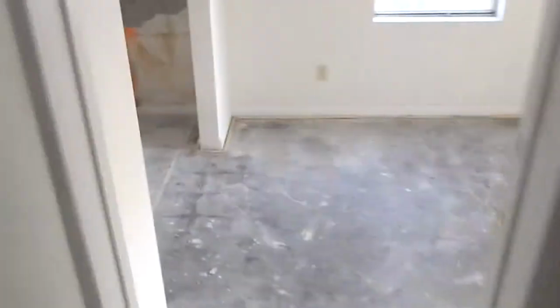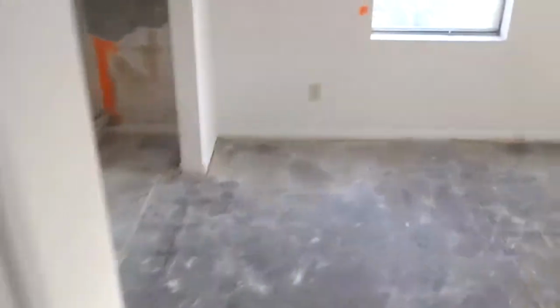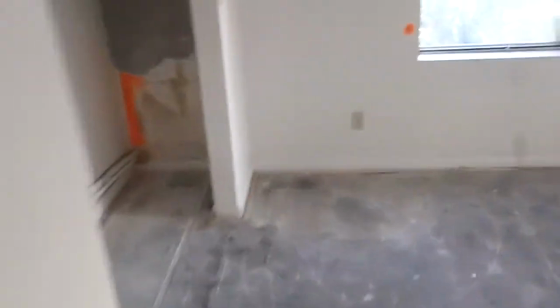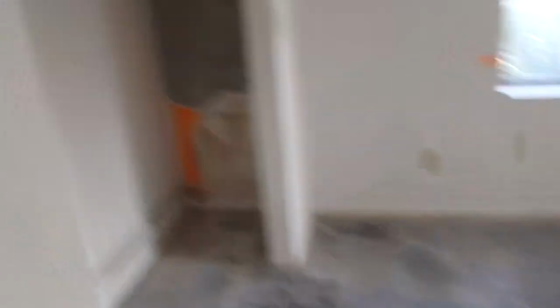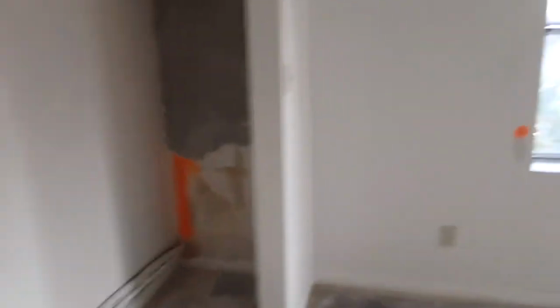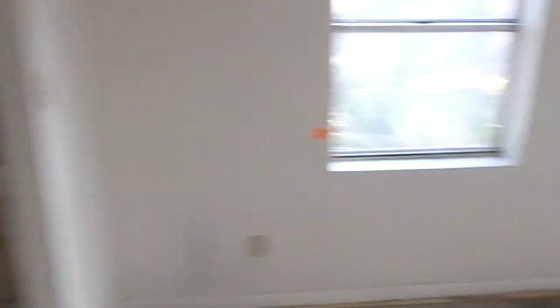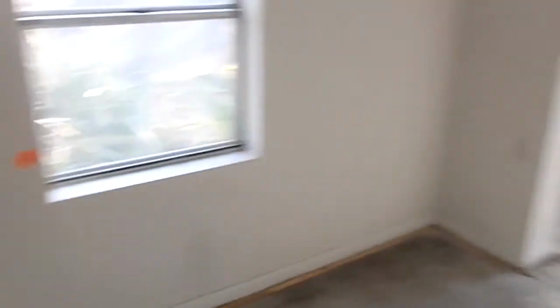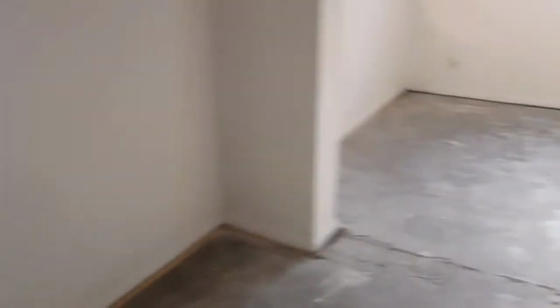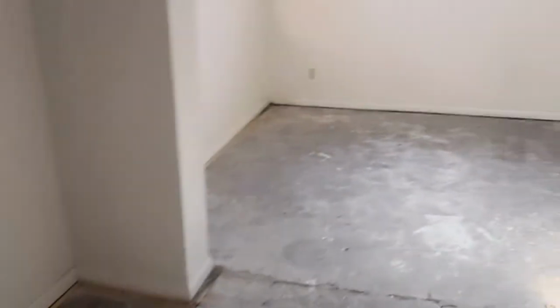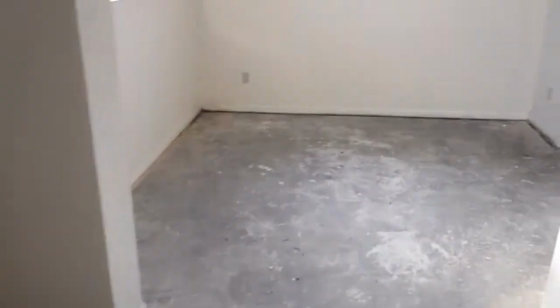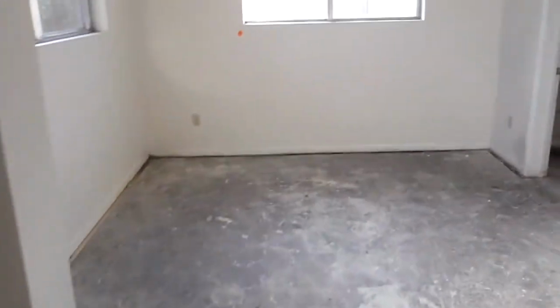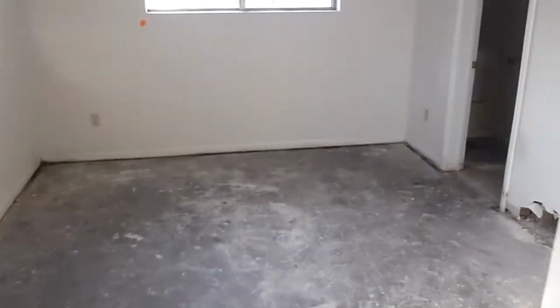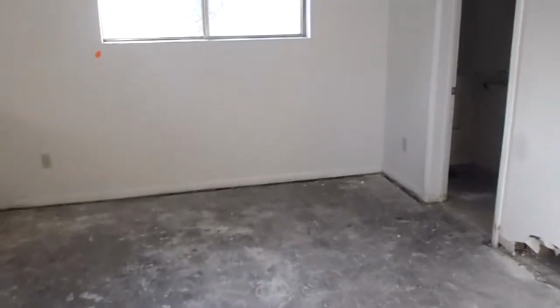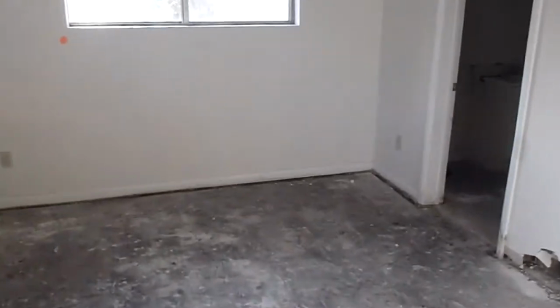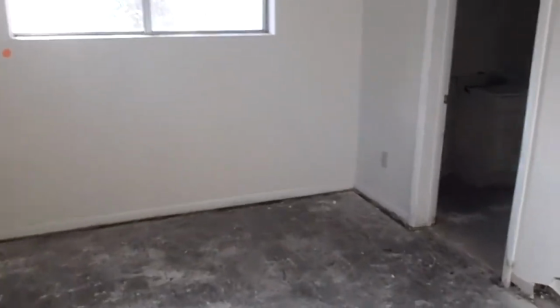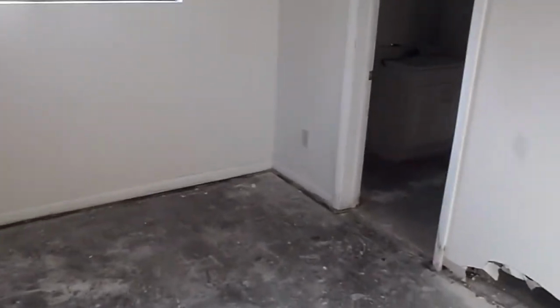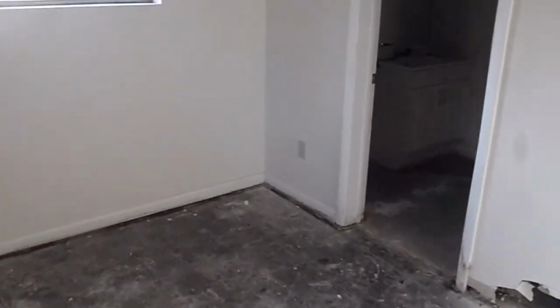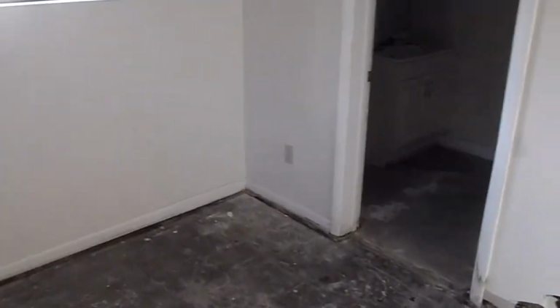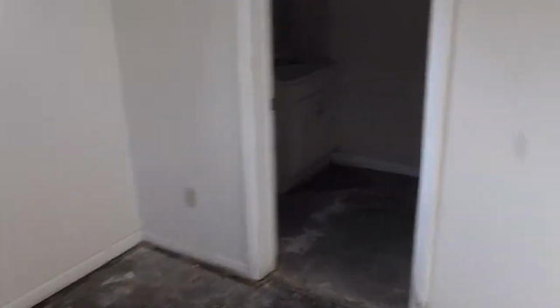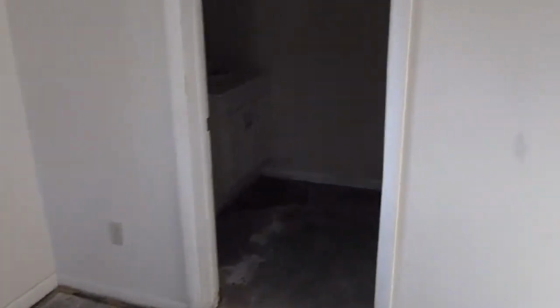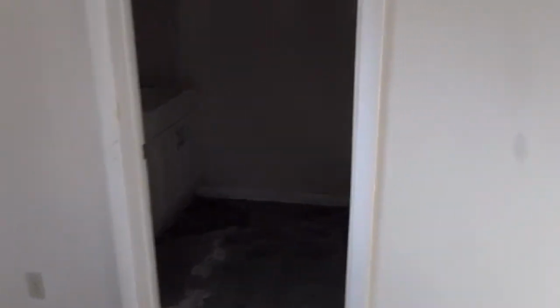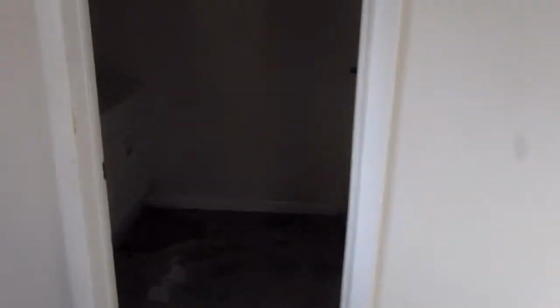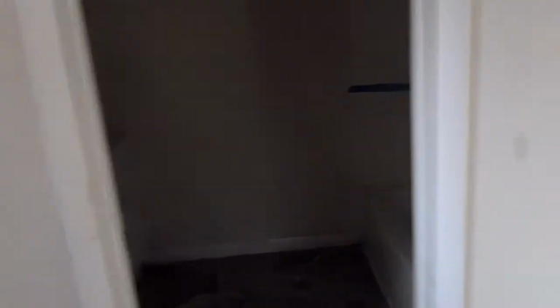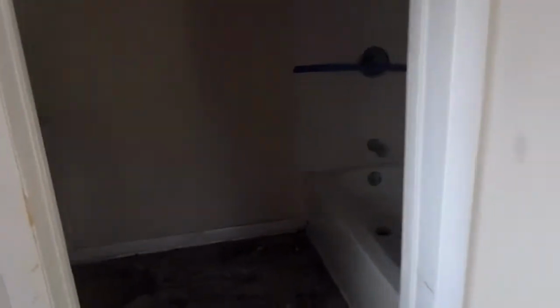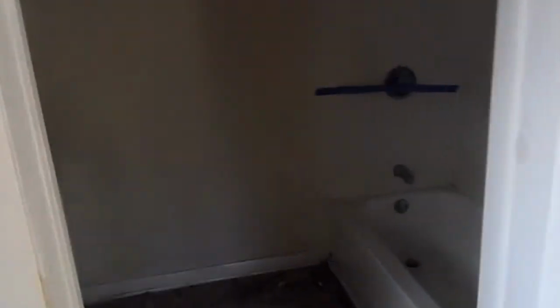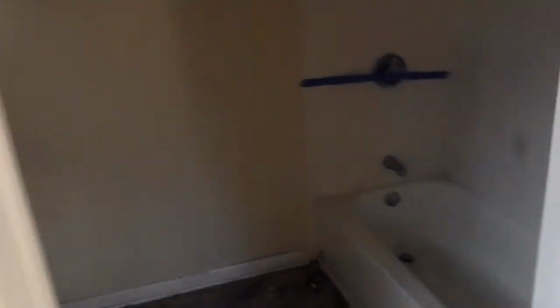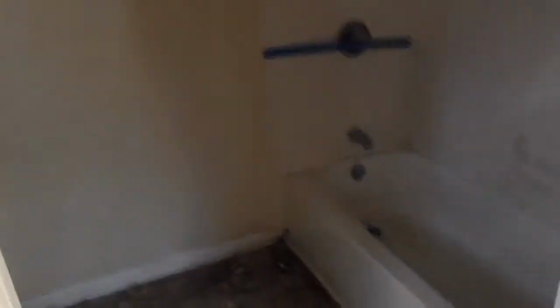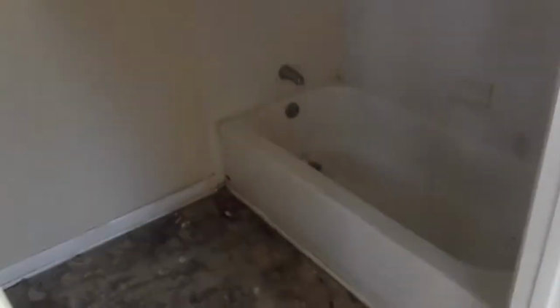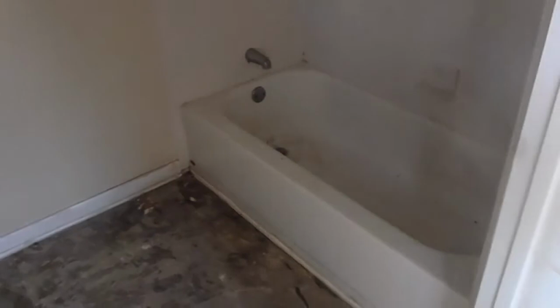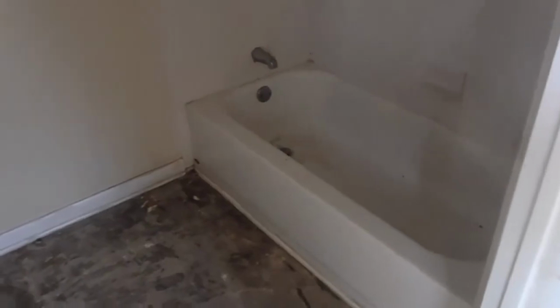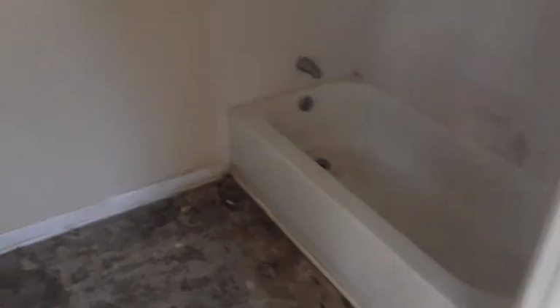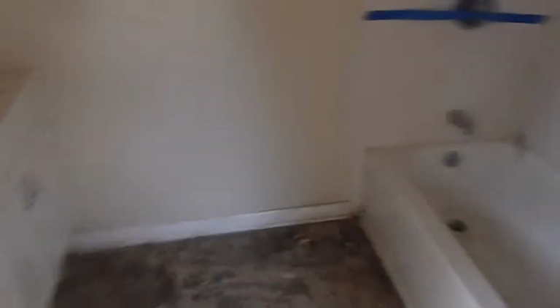This is the master. We'll get new carpet, as with all of our homes. And we'll be getting new tiles back in the floors as well.